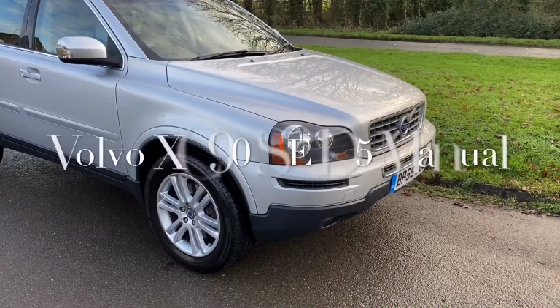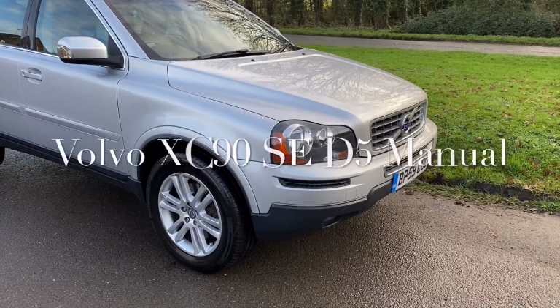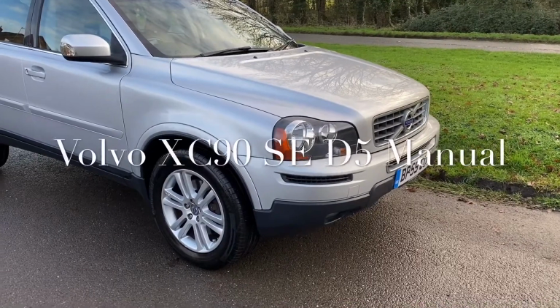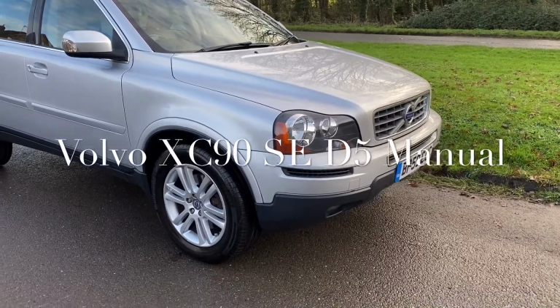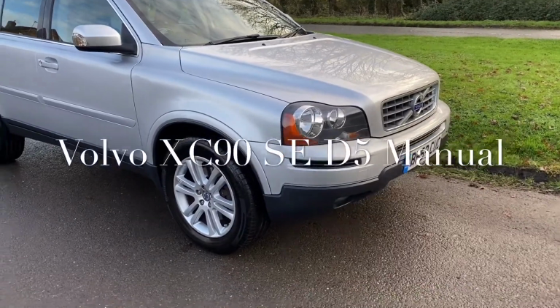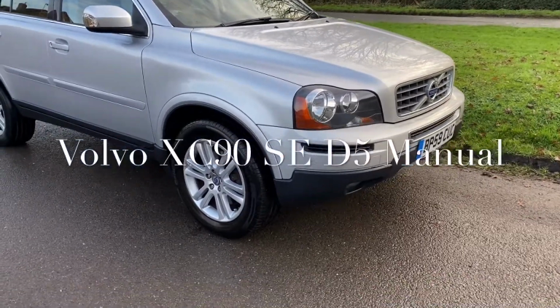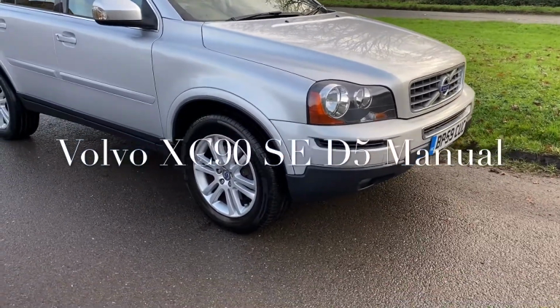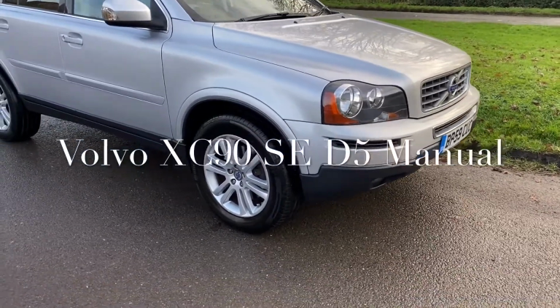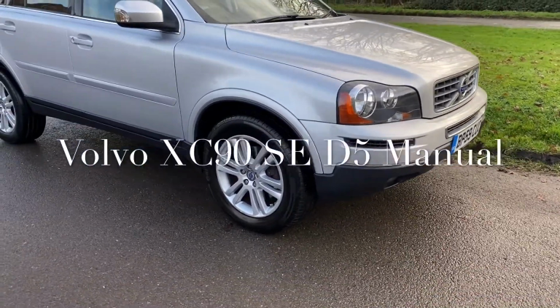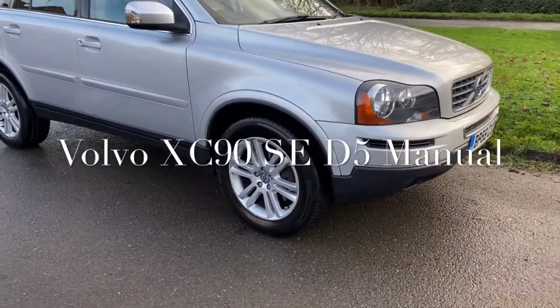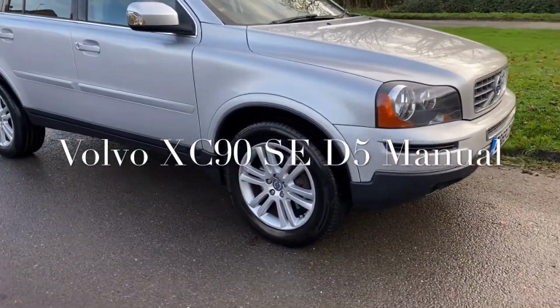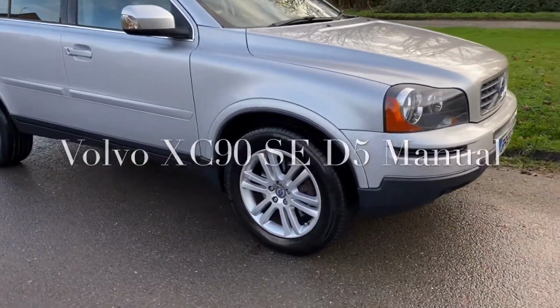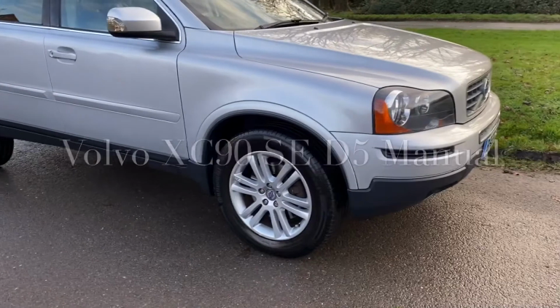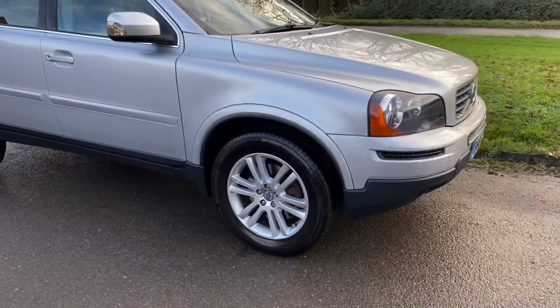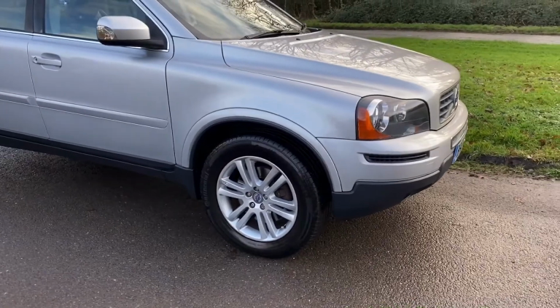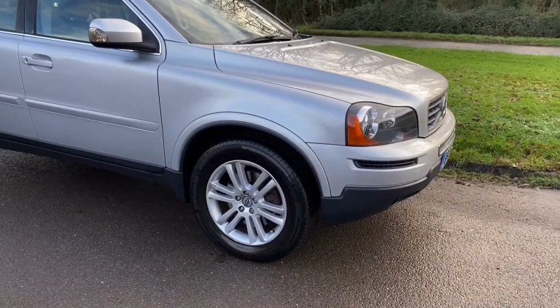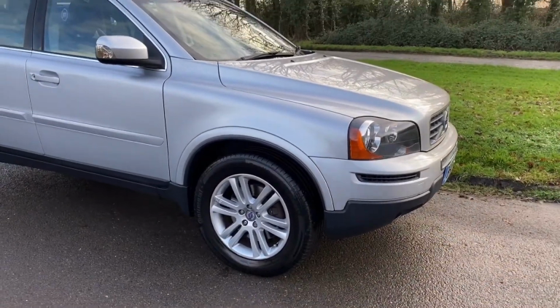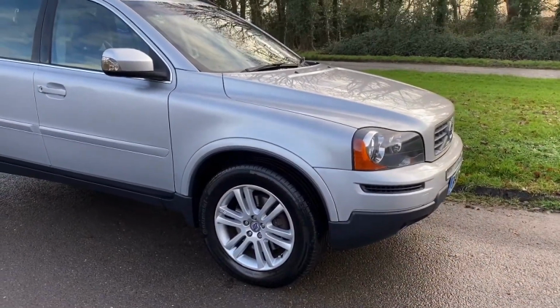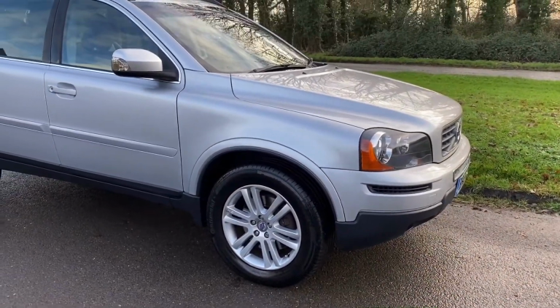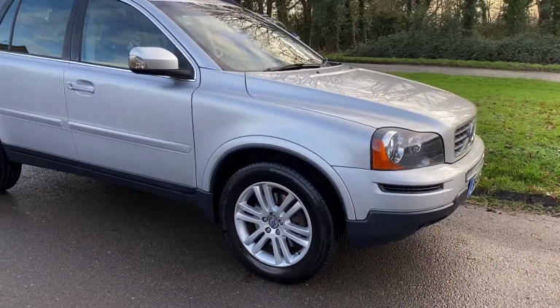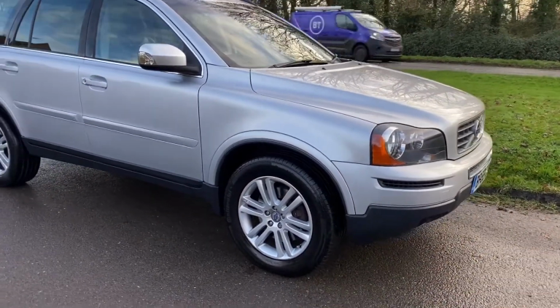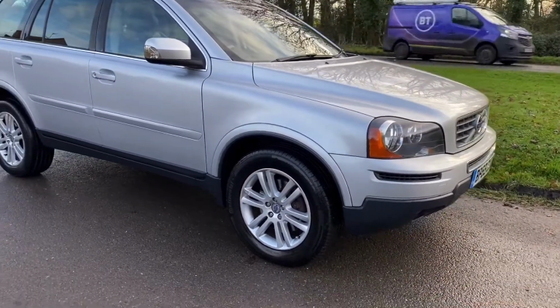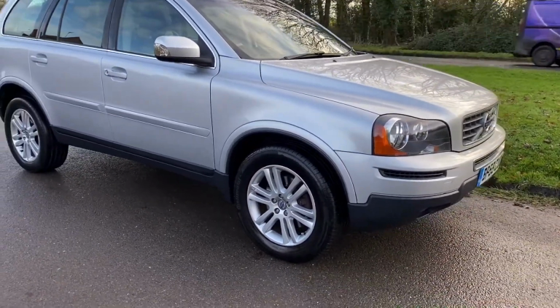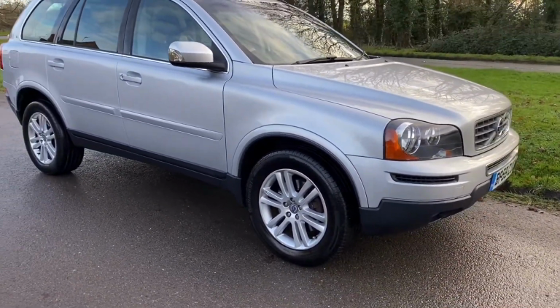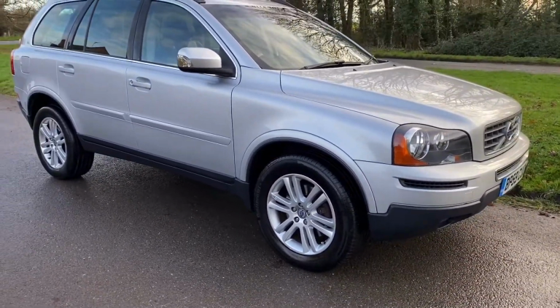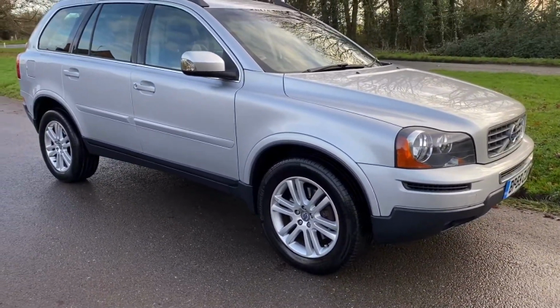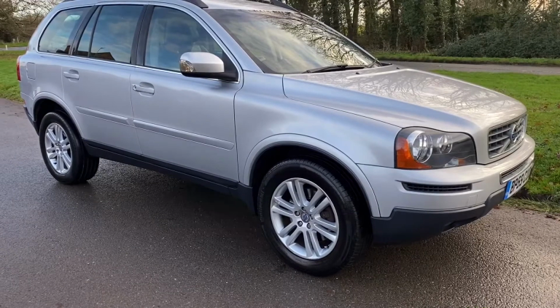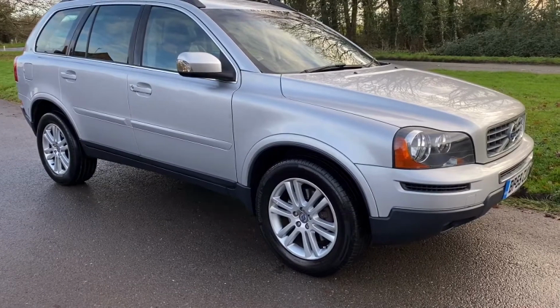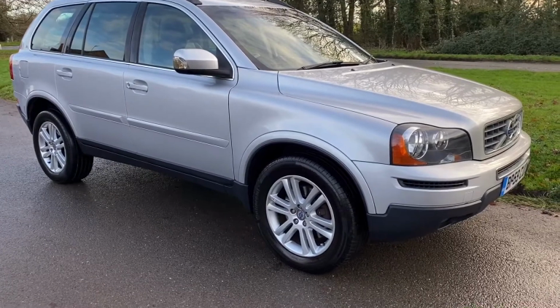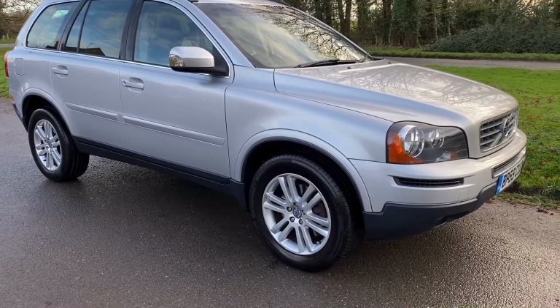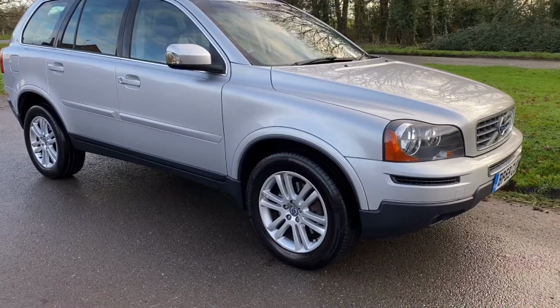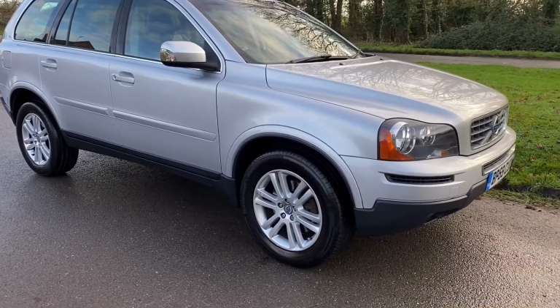Good afternoon, it's Graham at Horton Cars. Today we have, for your pleasure, a Volvo XC90 D5 SE Manual.